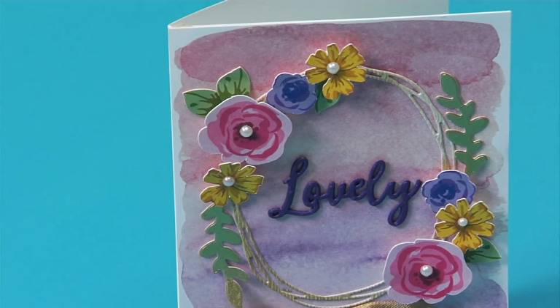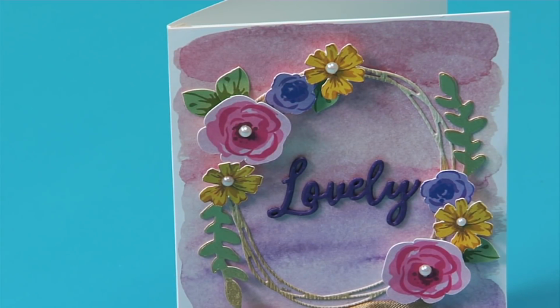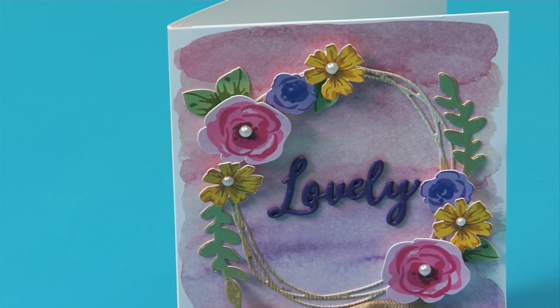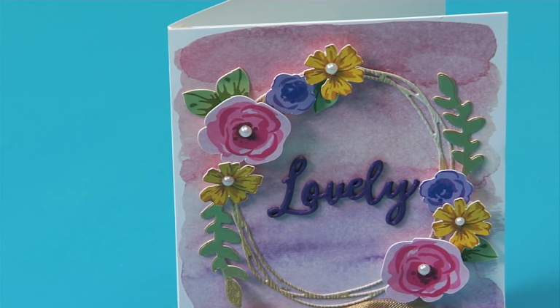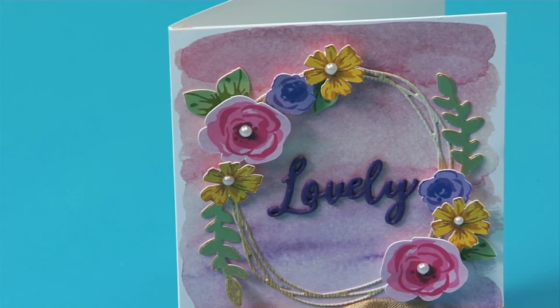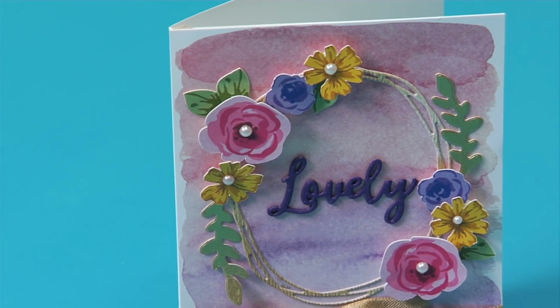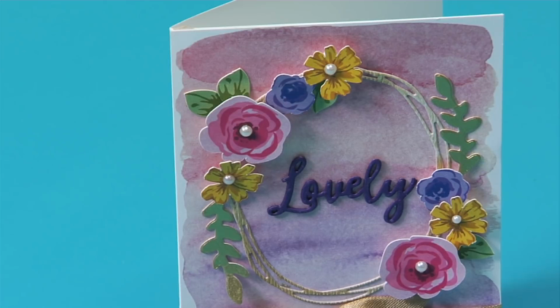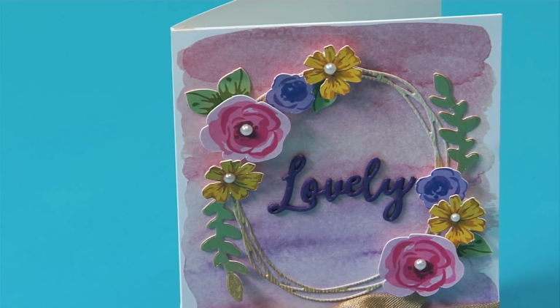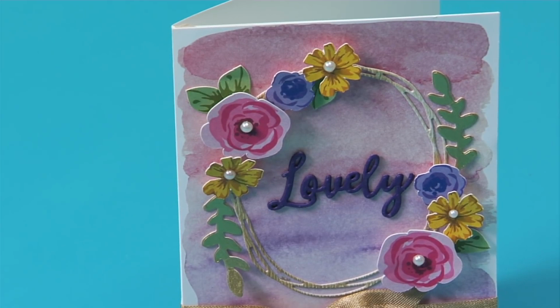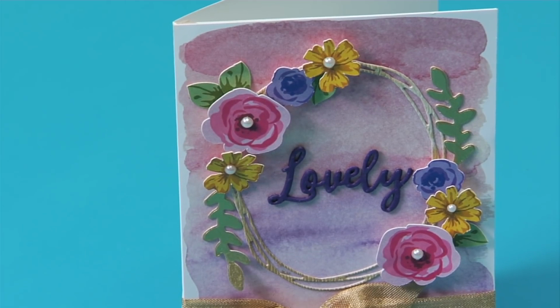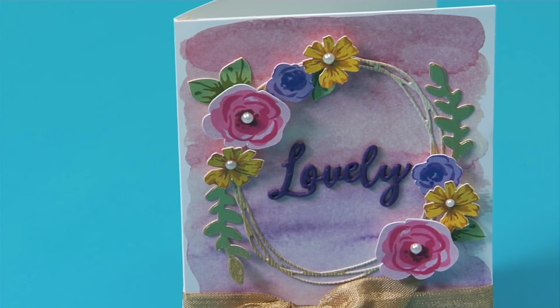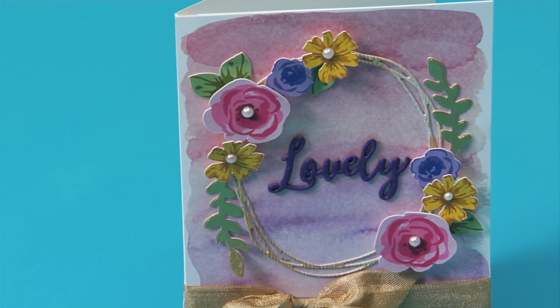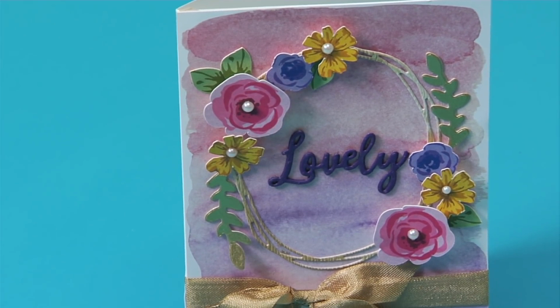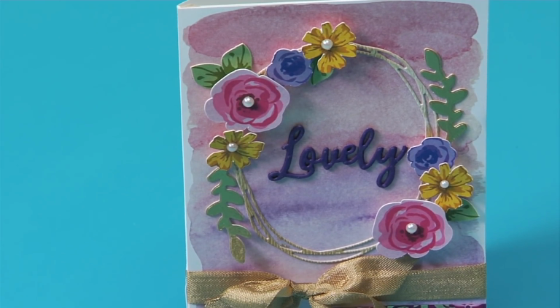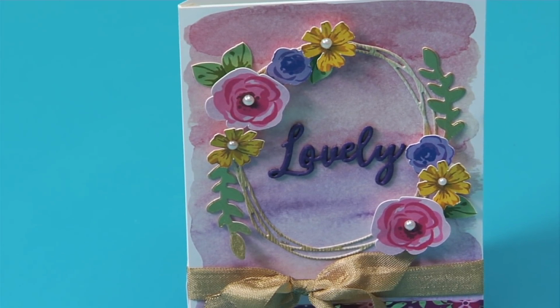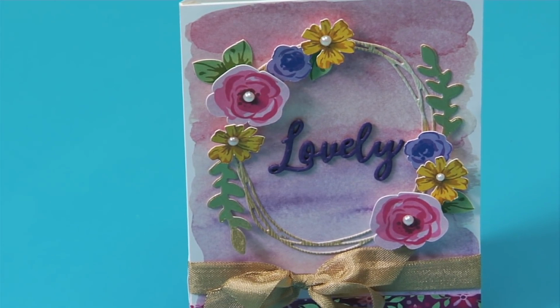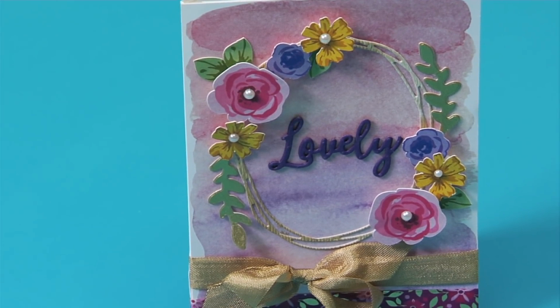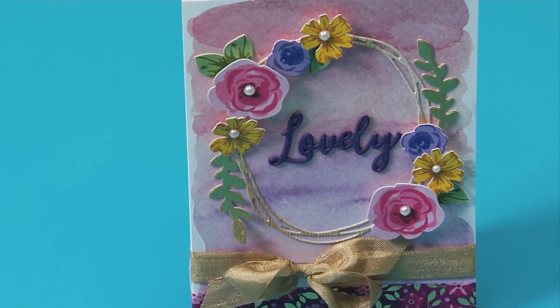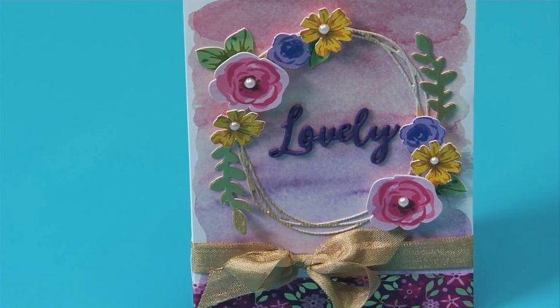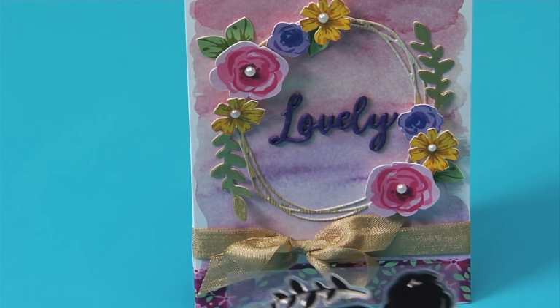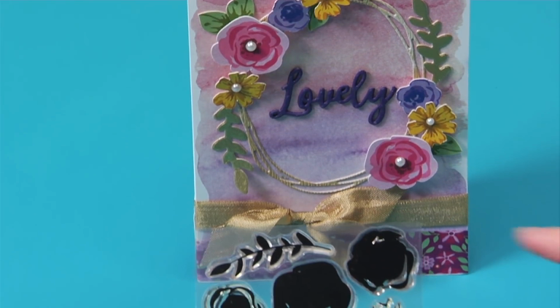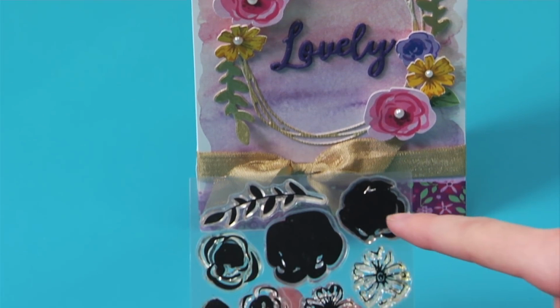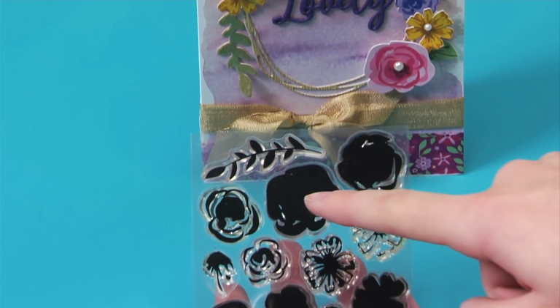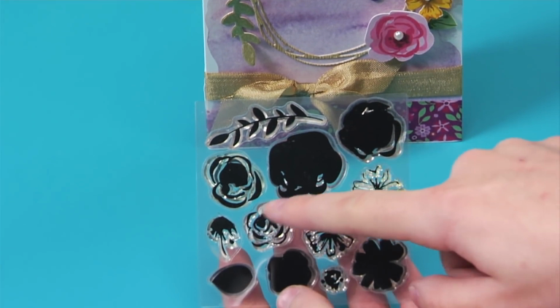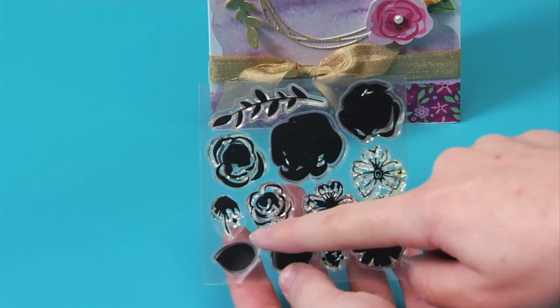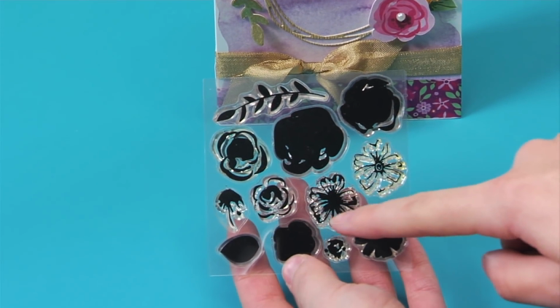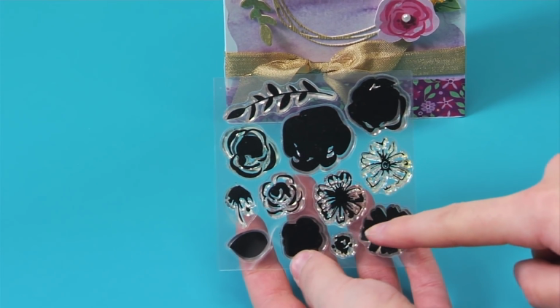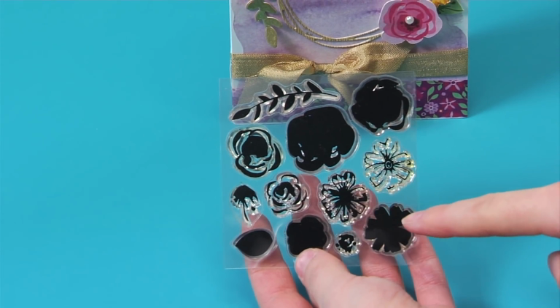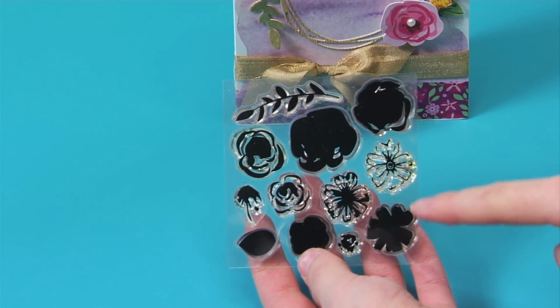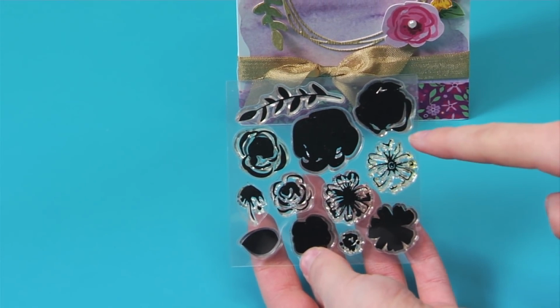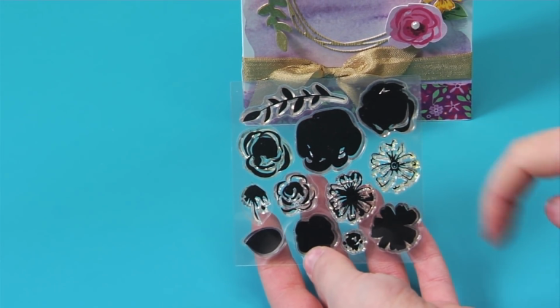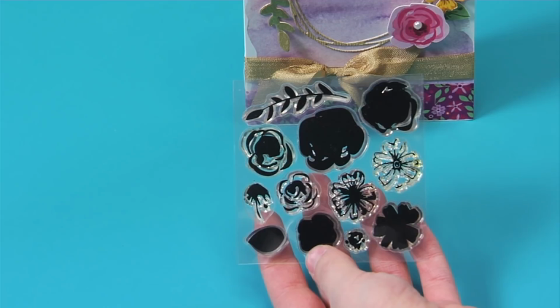Yet another thing that's new for Sizzix is layering stamps. With this stamp and framelit set, you have mix and match options to create a variety of unique flowers along with the framelits to match.